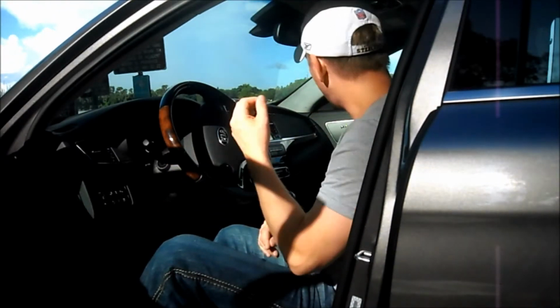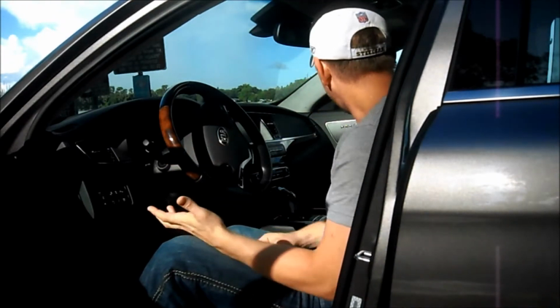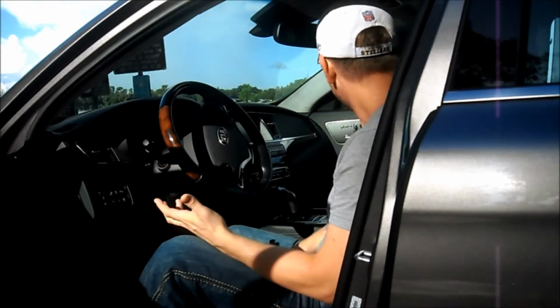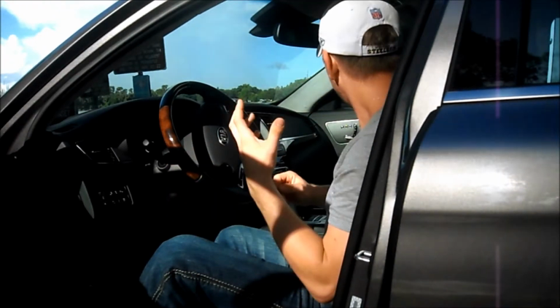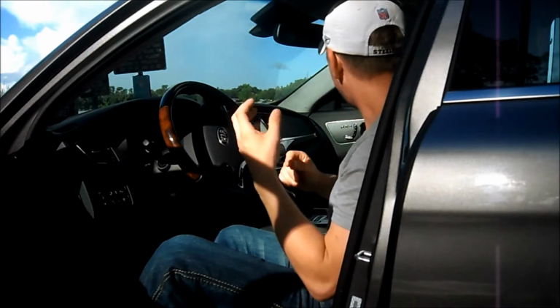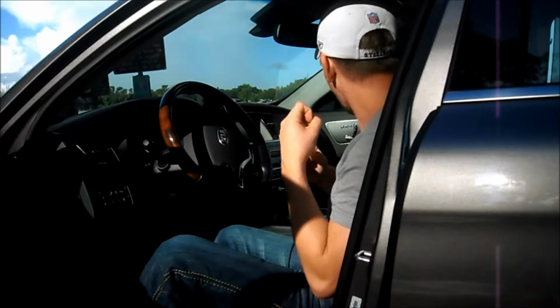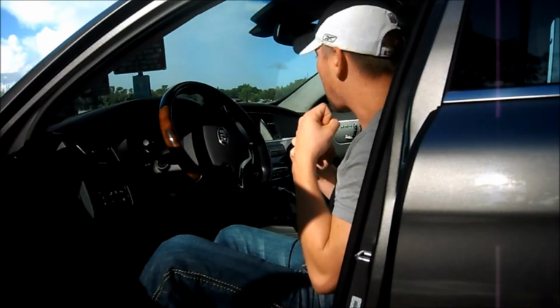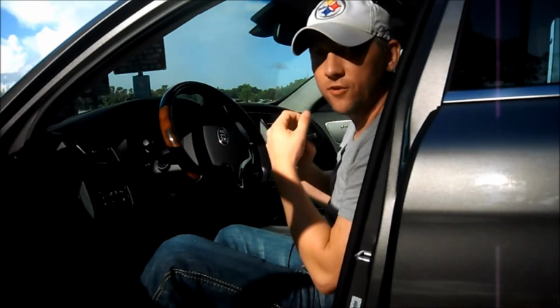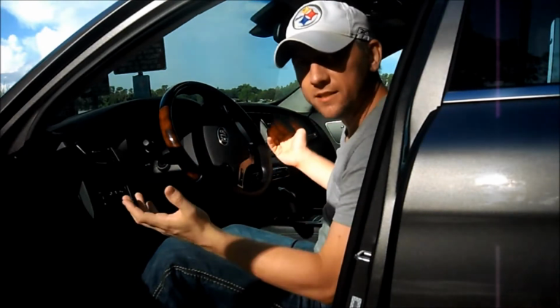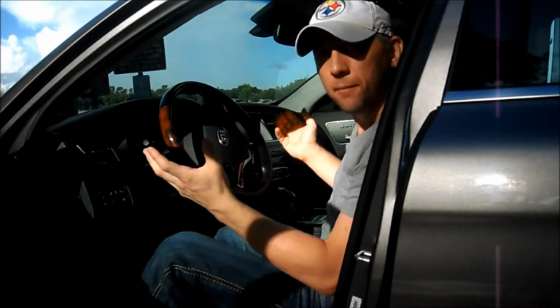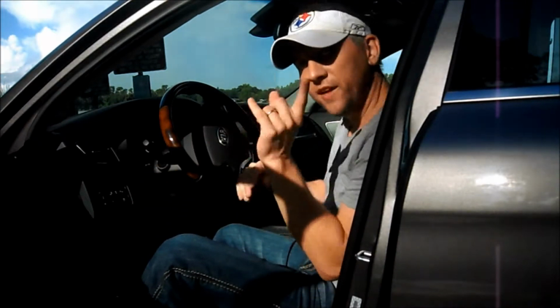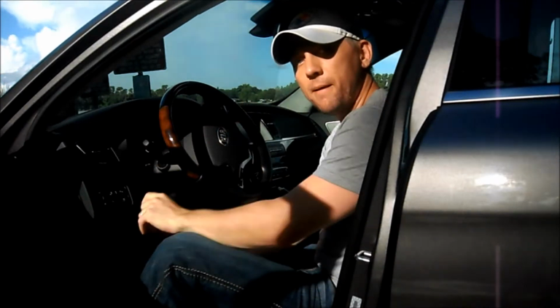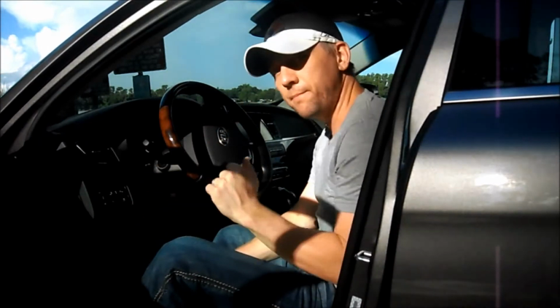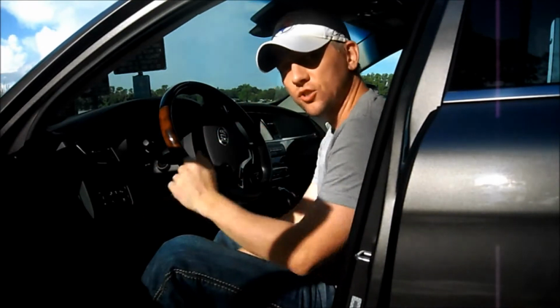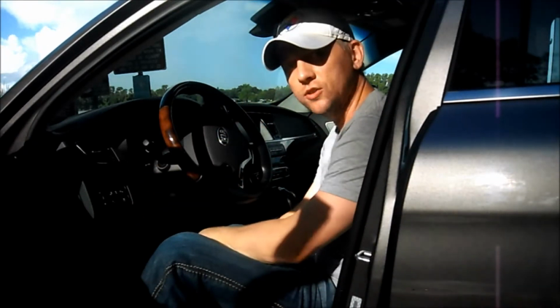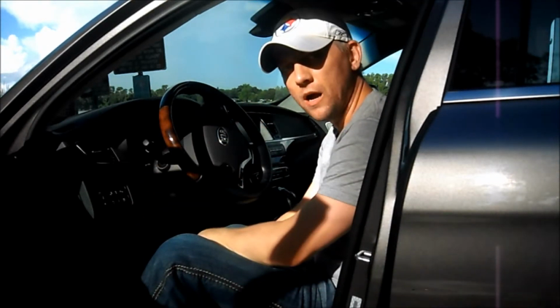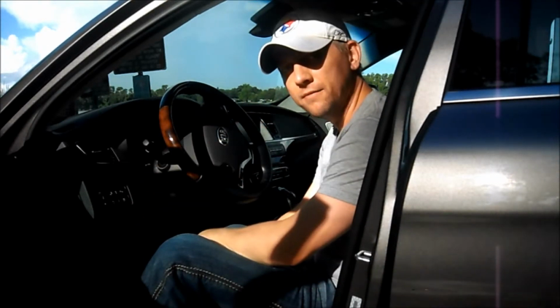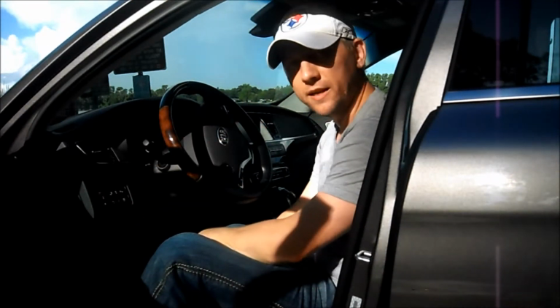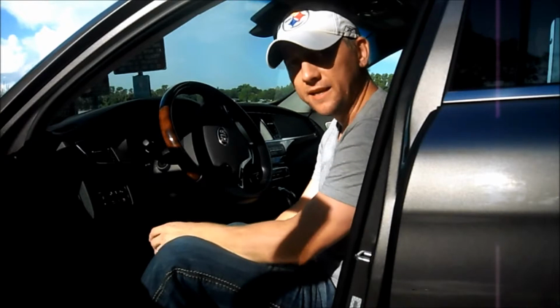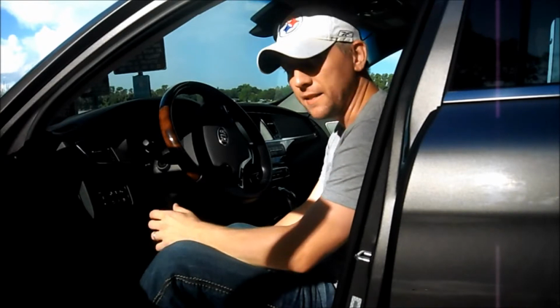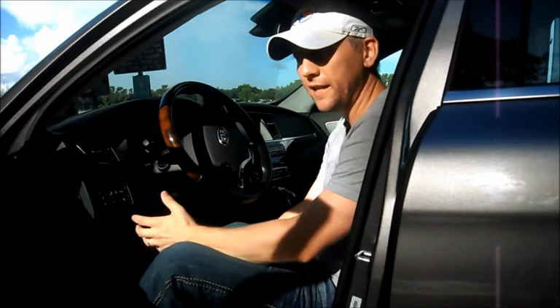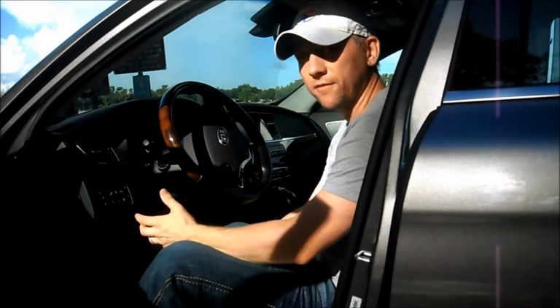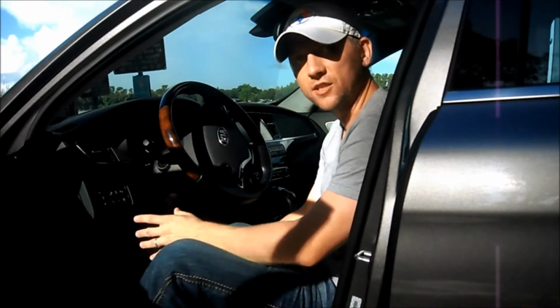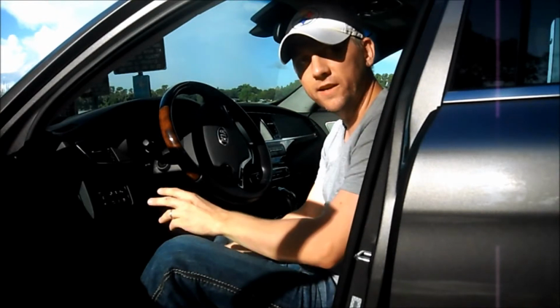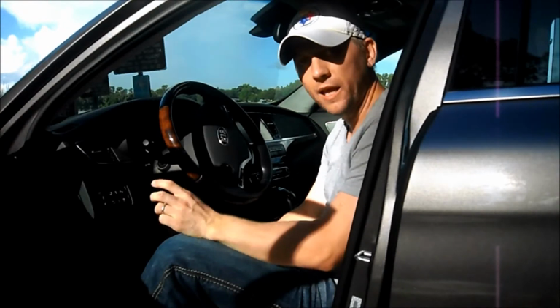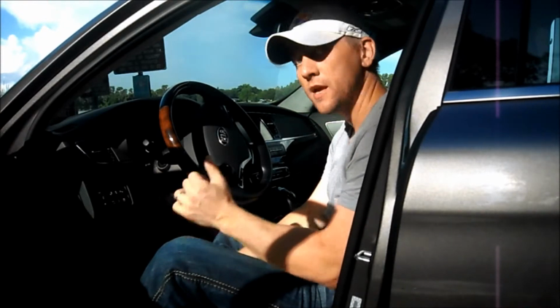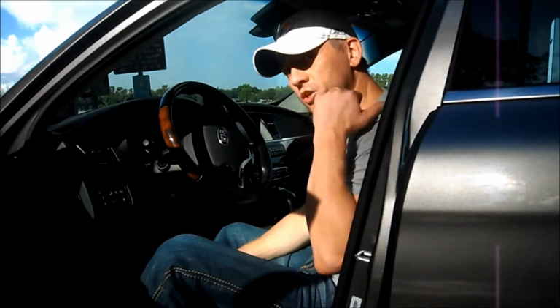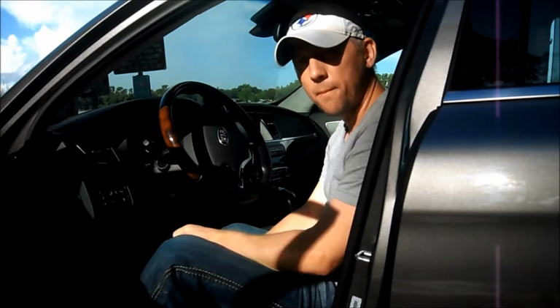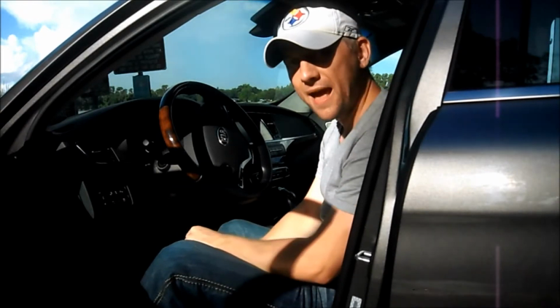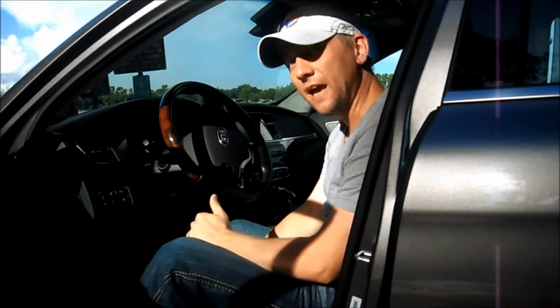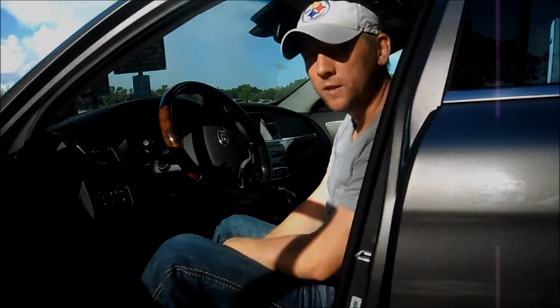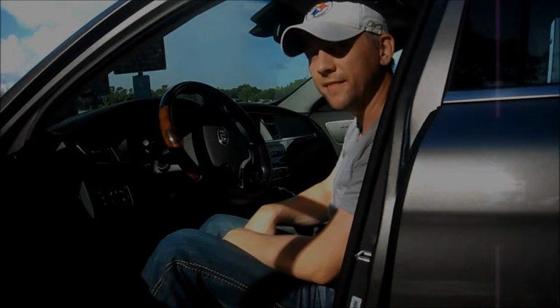Up front you get all kinds of goodies, but the backseat passengers are not left out either — they get plenty of stuff to touch, feel, and play with. Let's go ahead and jump in the backseat and have a look.